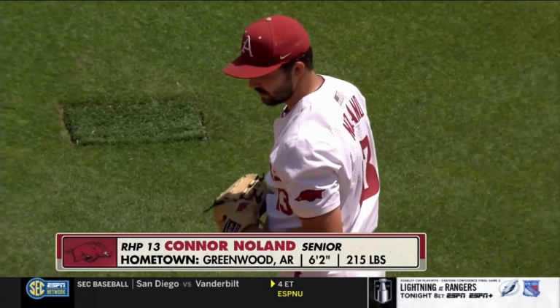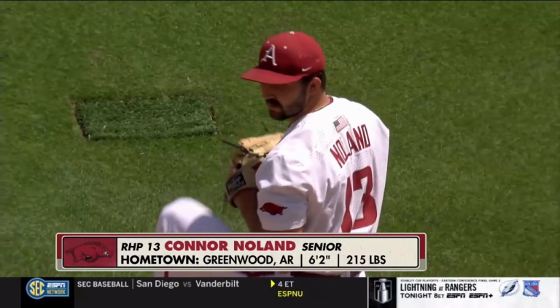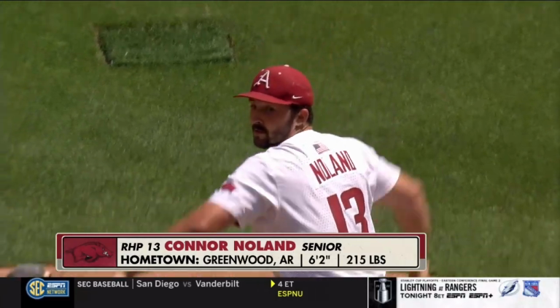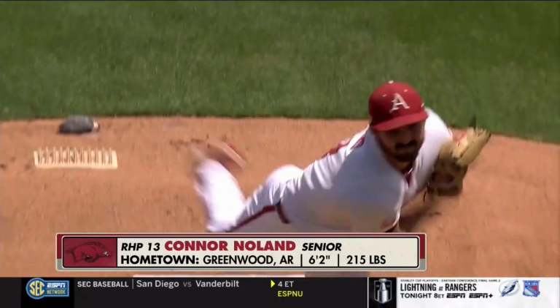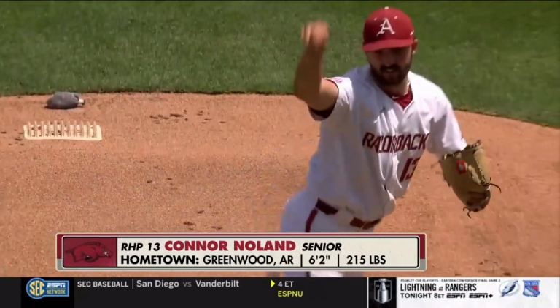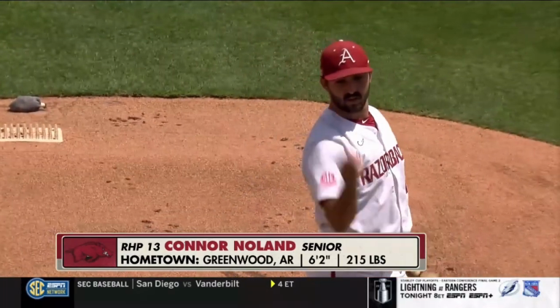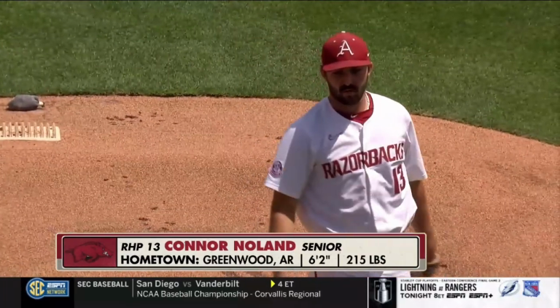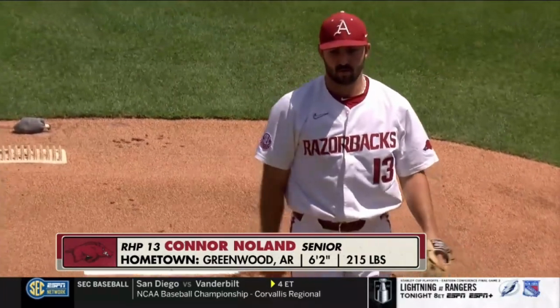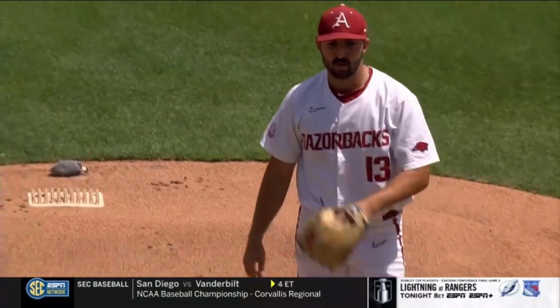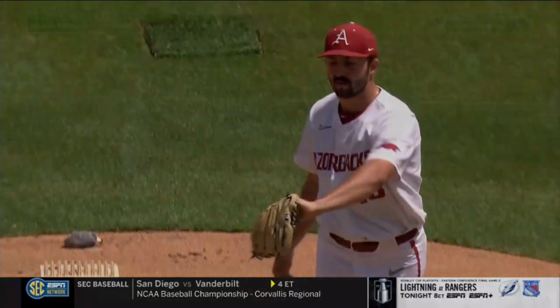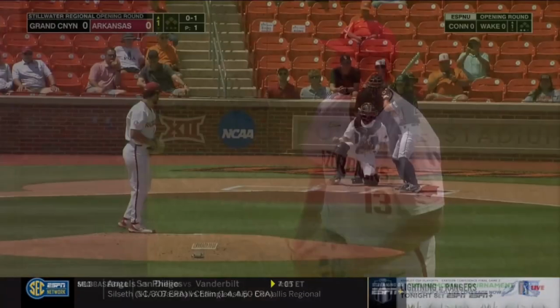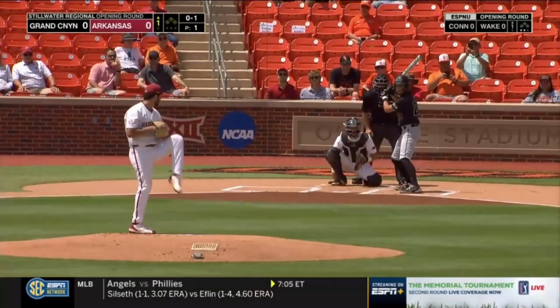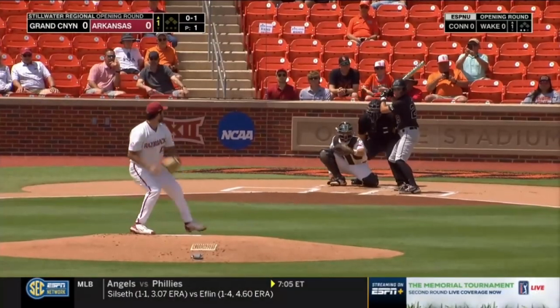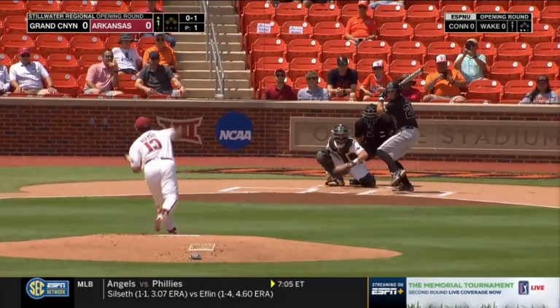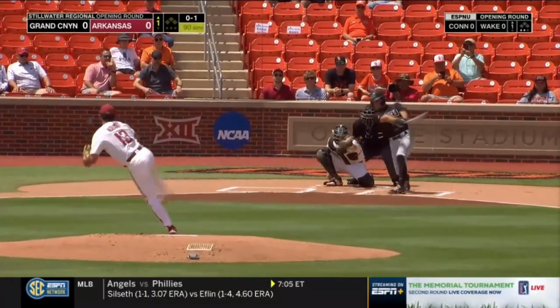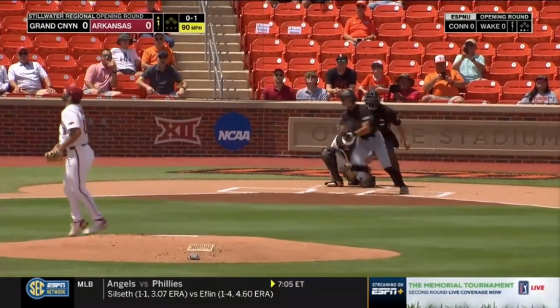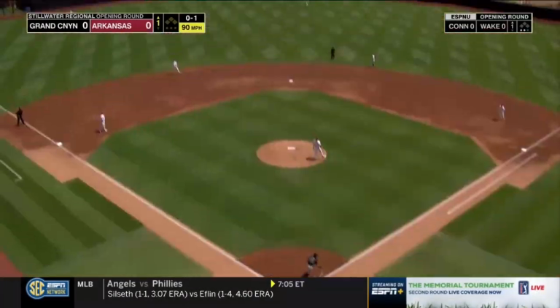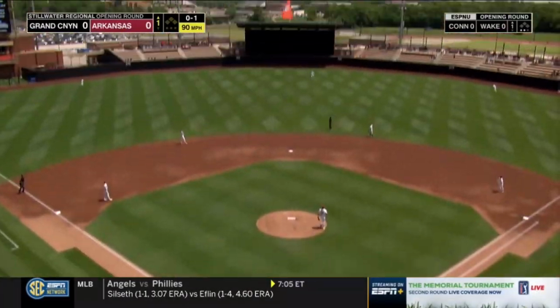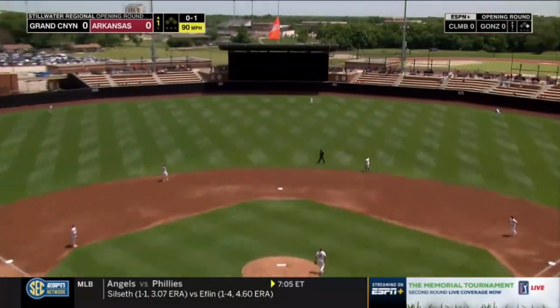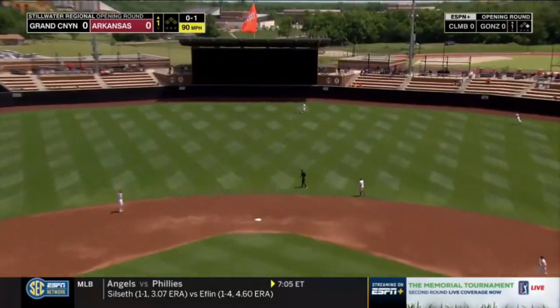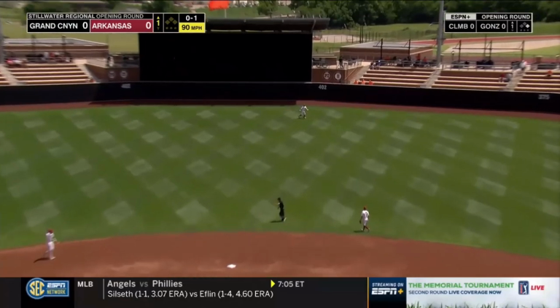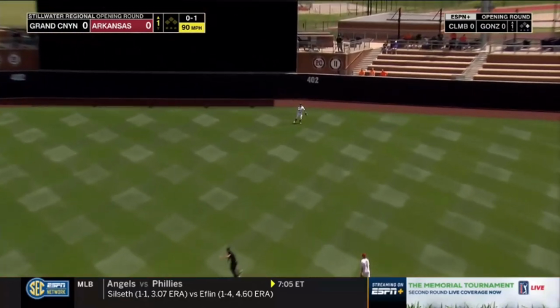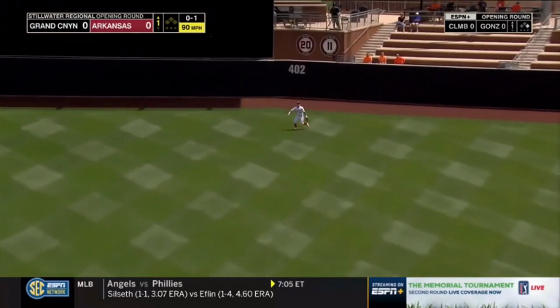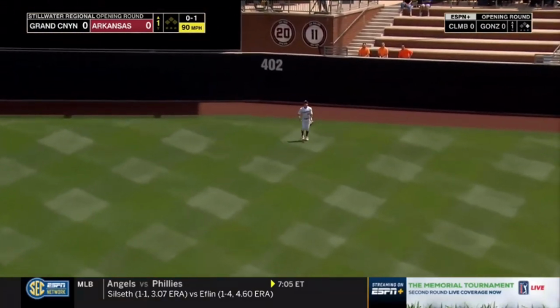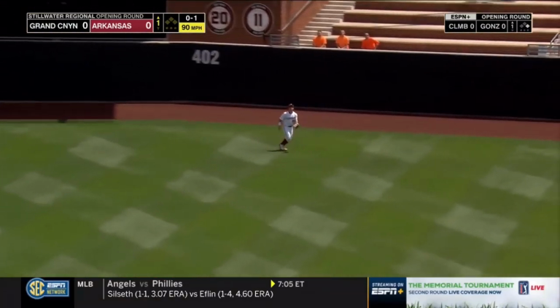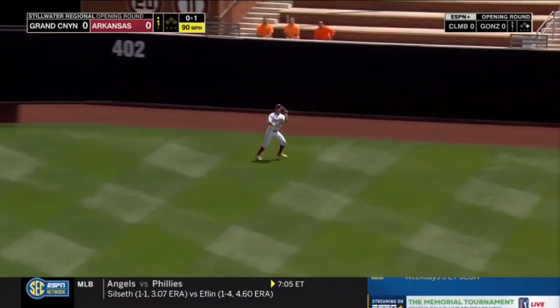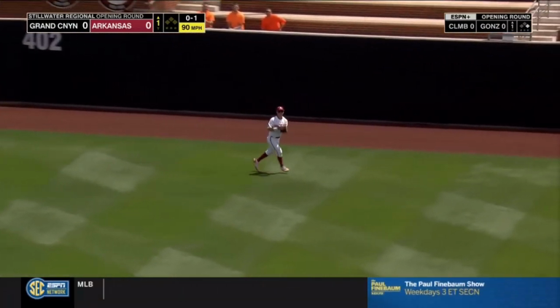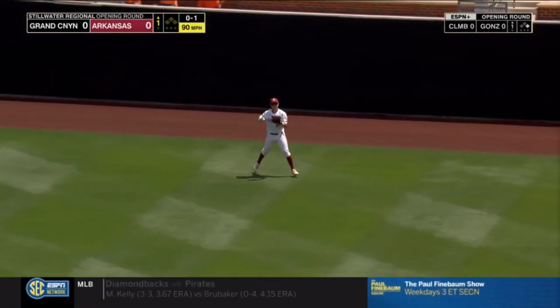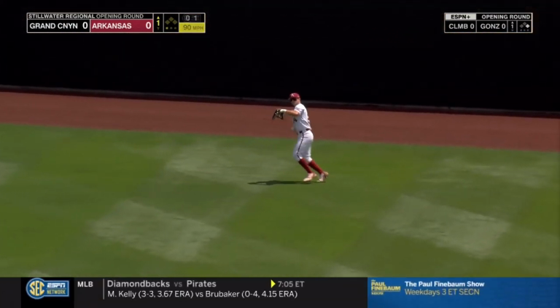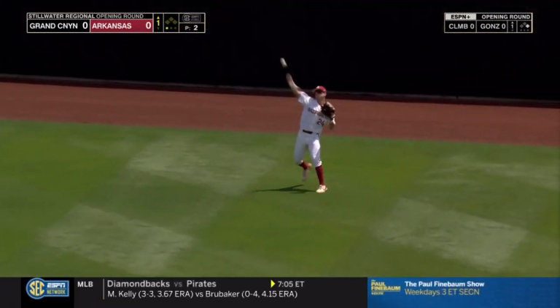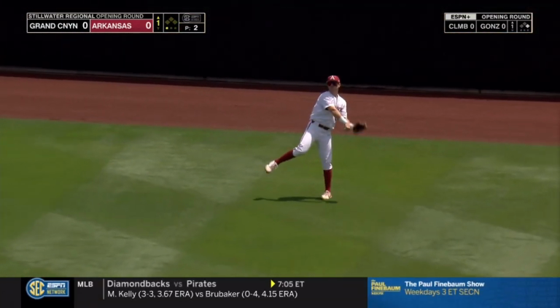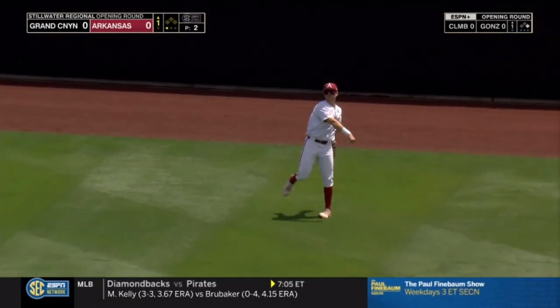He's really got to hit his spots. He's a guy that's not going to blow you away with his fastball. And Robert Moore — struck to center field. Braden Webb is there, drifting a bit to his left, and there's one down.